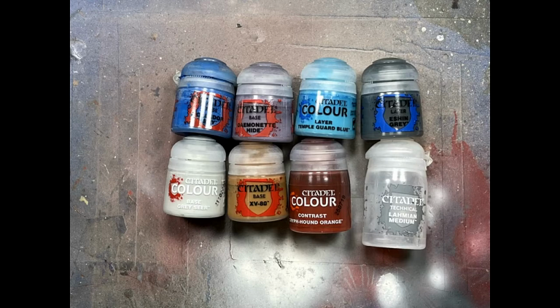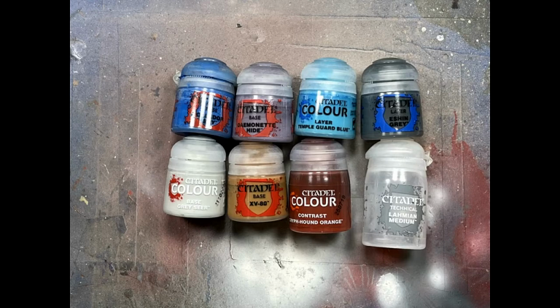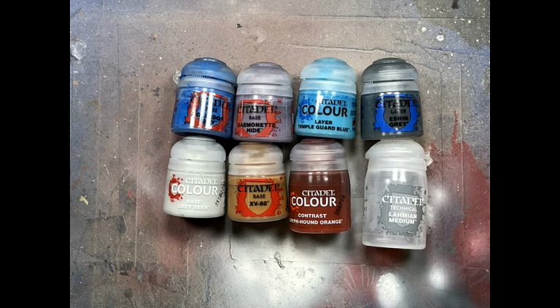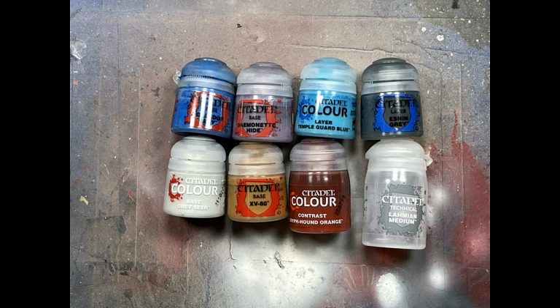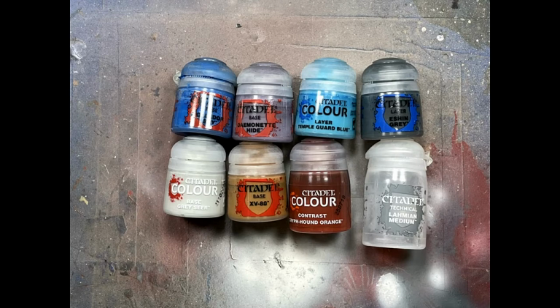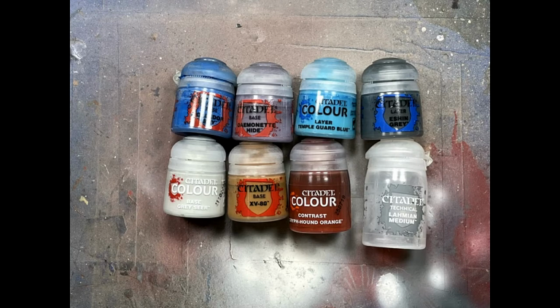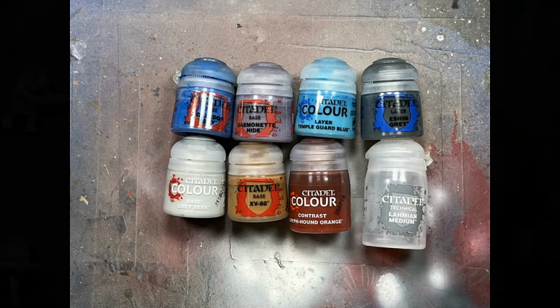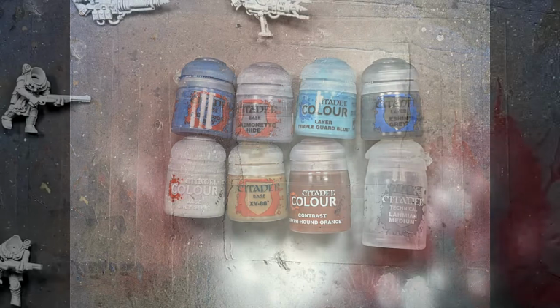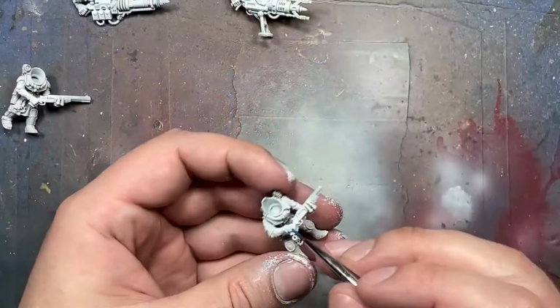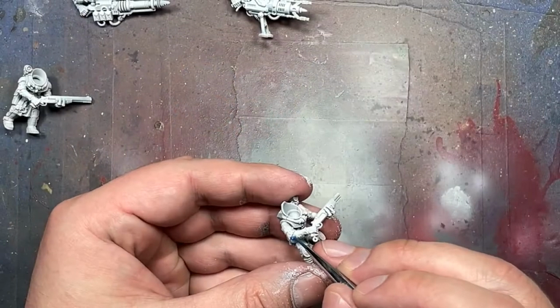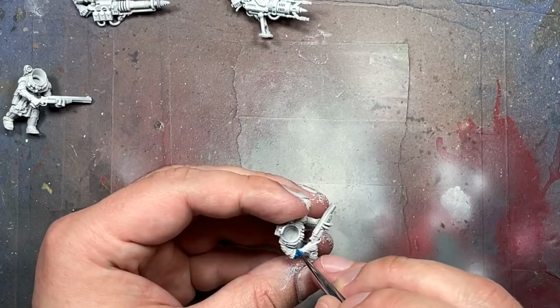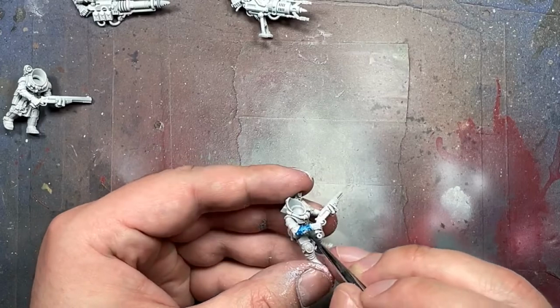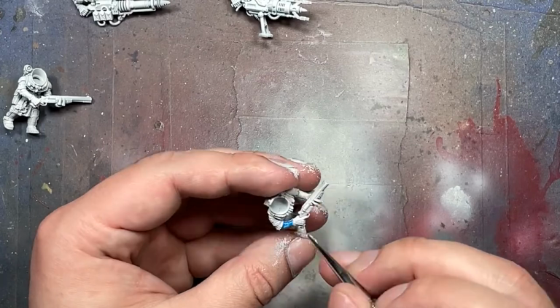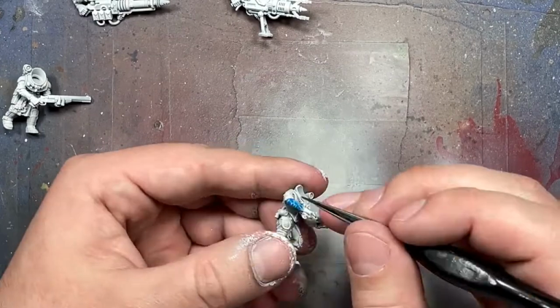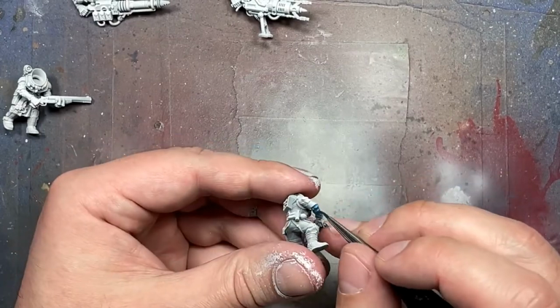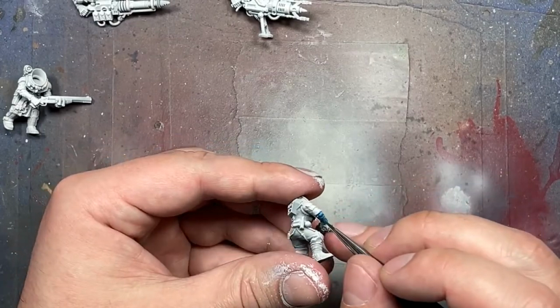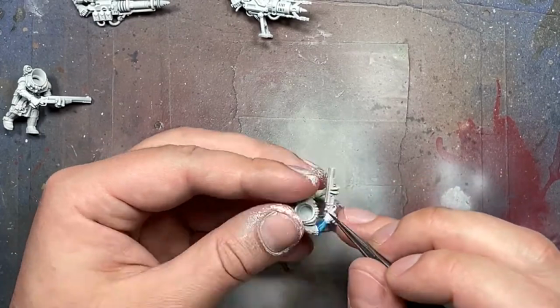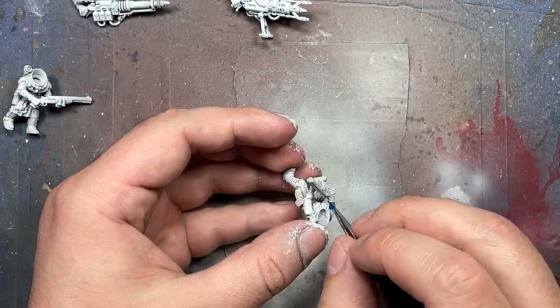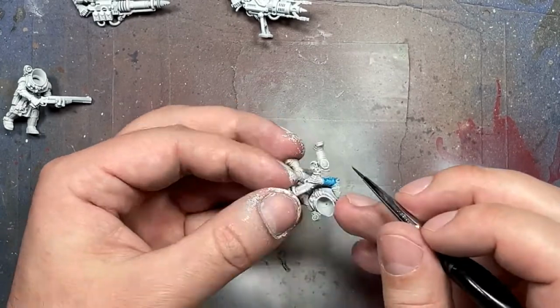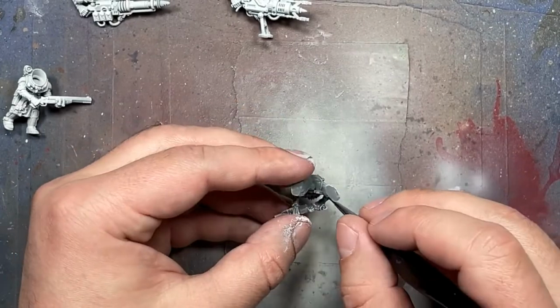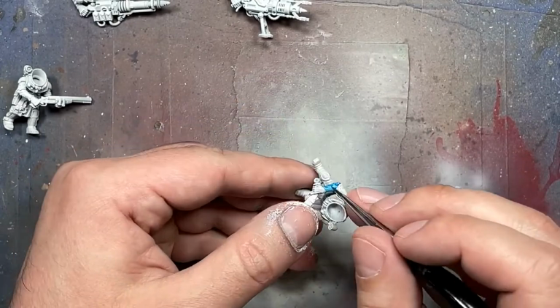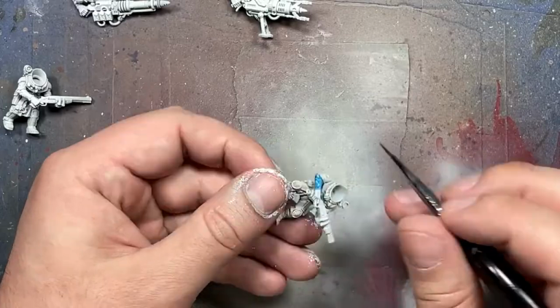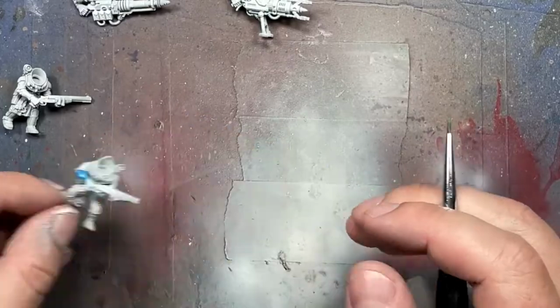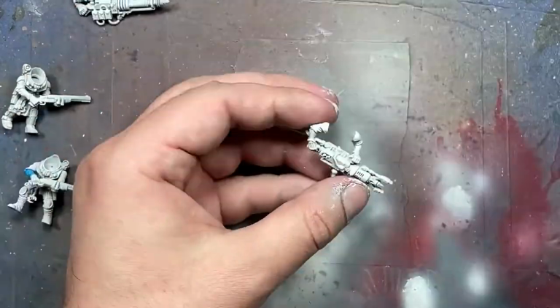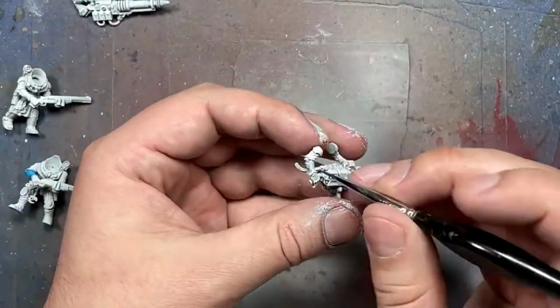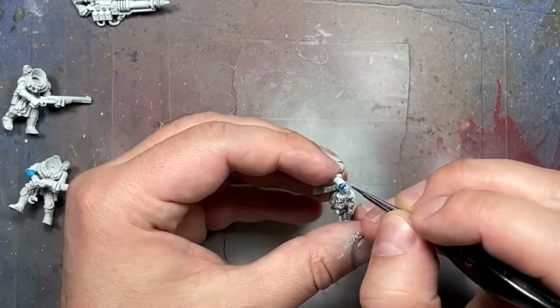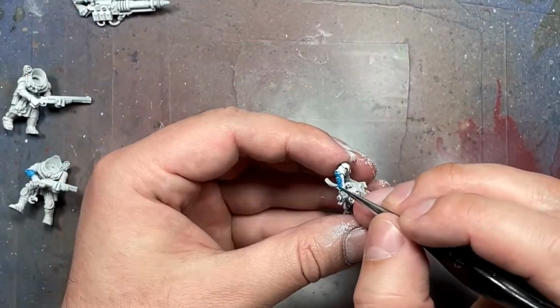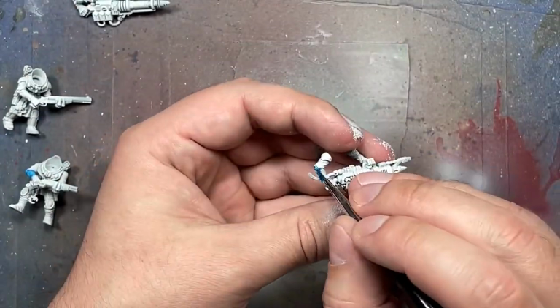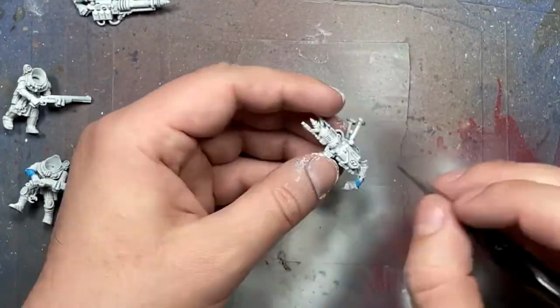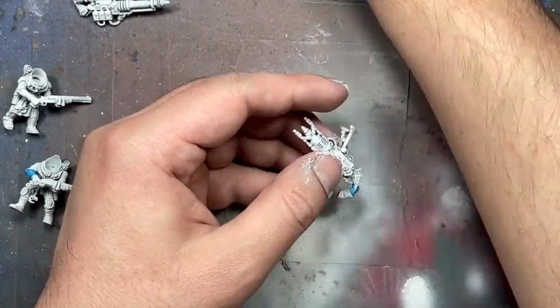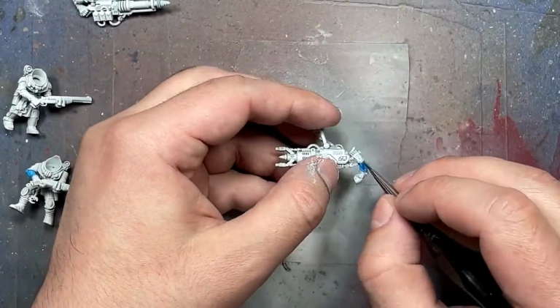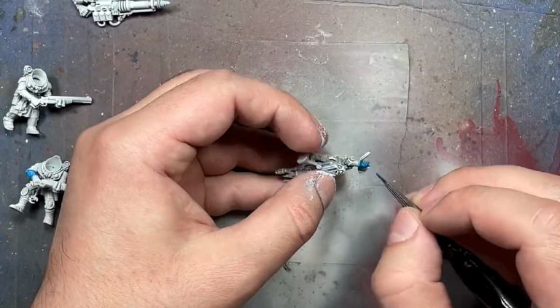Now with Kalidori Sky, Daemonette Hide, Temple Guard Blue, Eschen Grey, Greyseer, XV-88, Griffhound Contrast Paint Orange, Griffhound Orange, and Lahmian Medium, we're going to do all the base layers of paint onto the model.